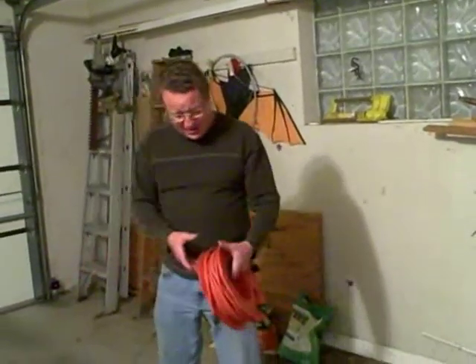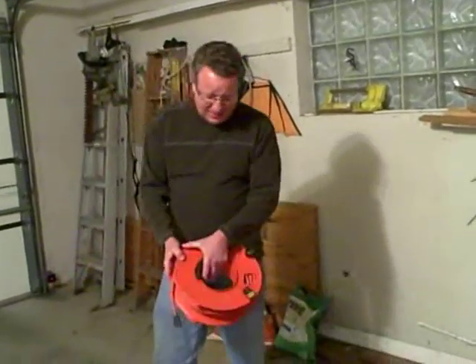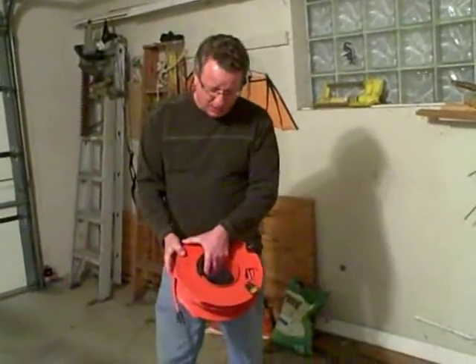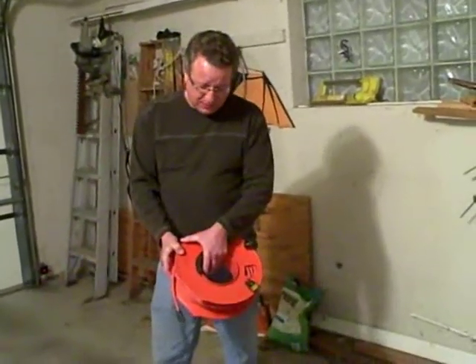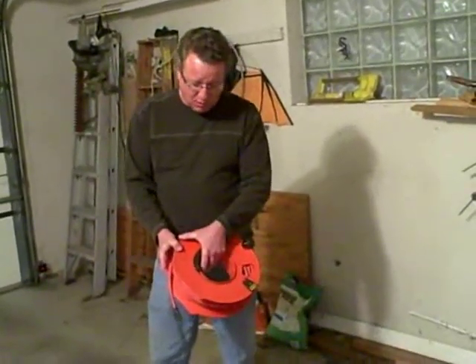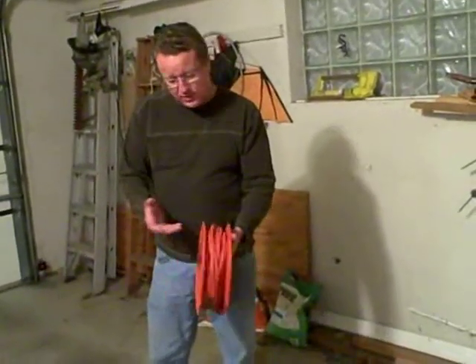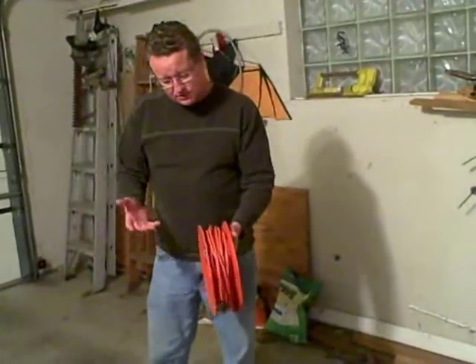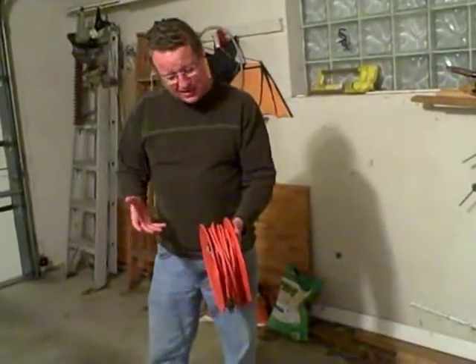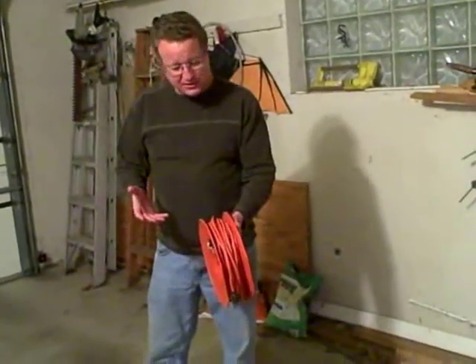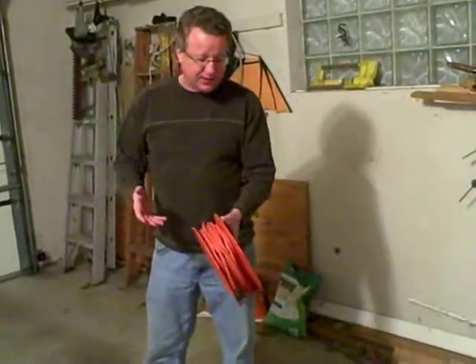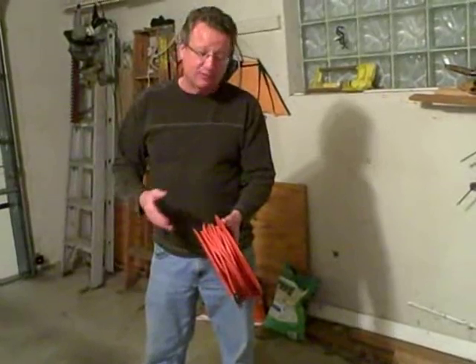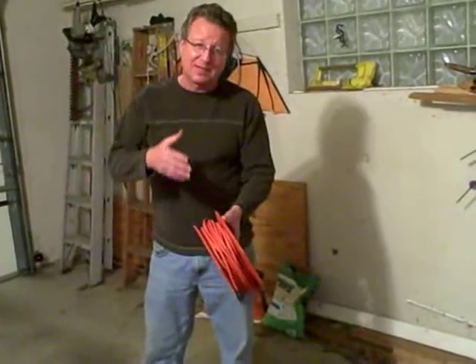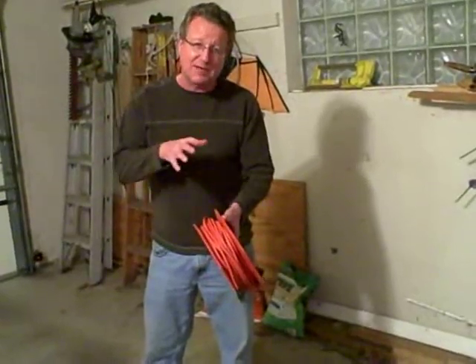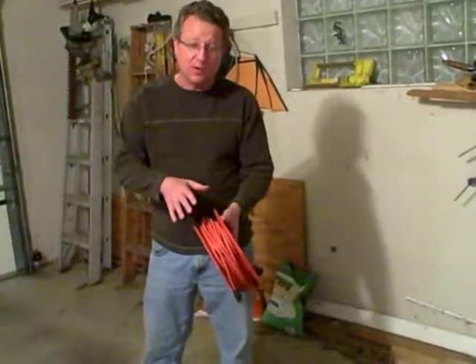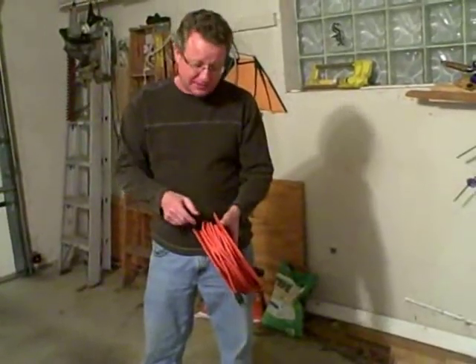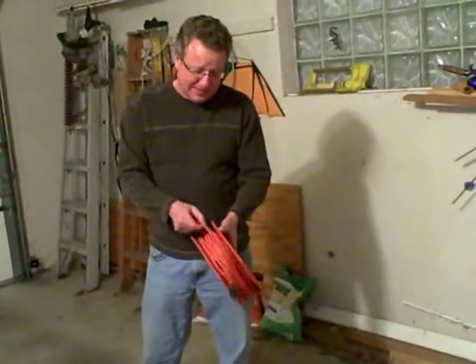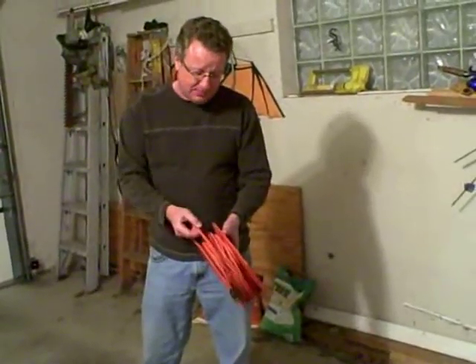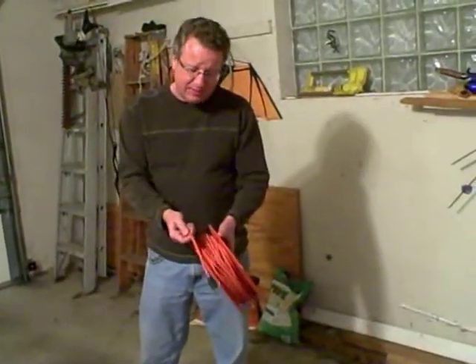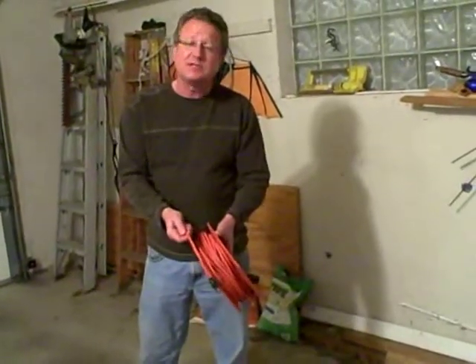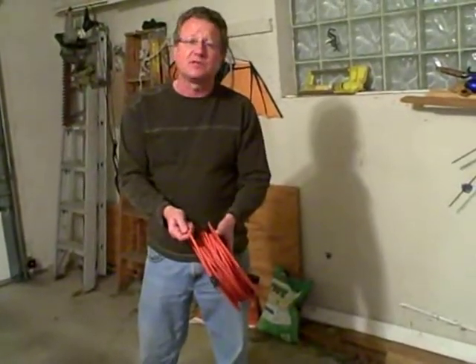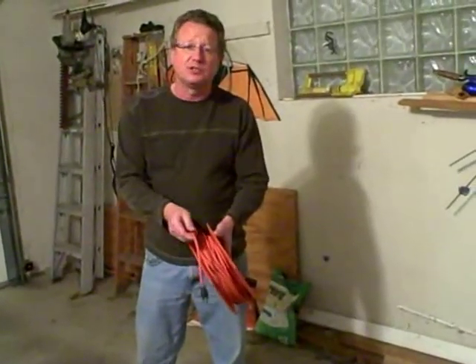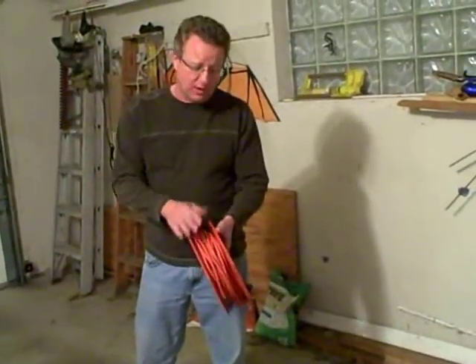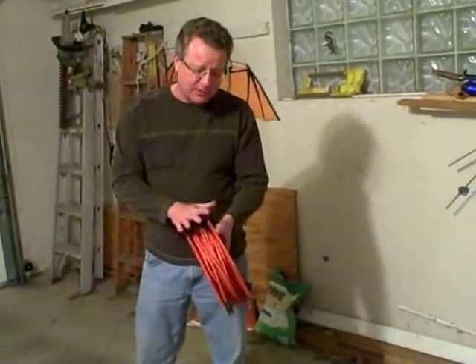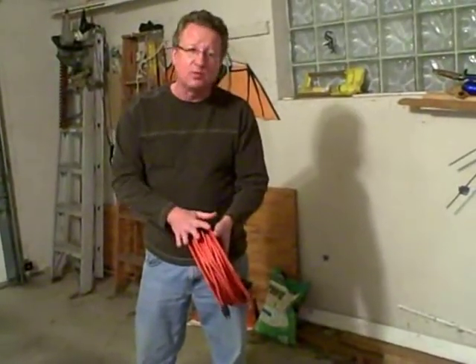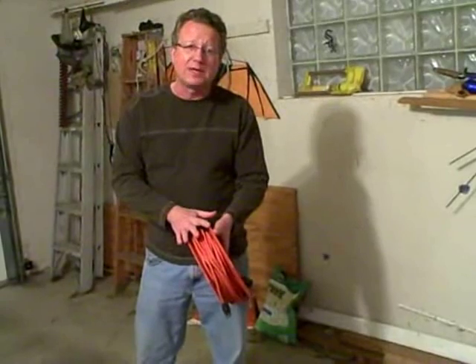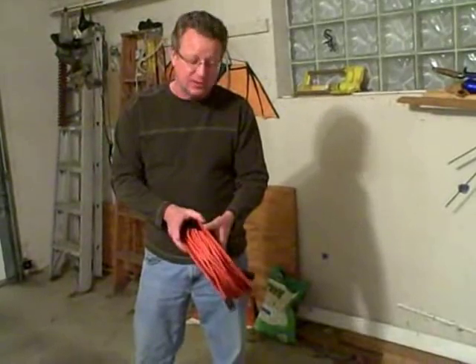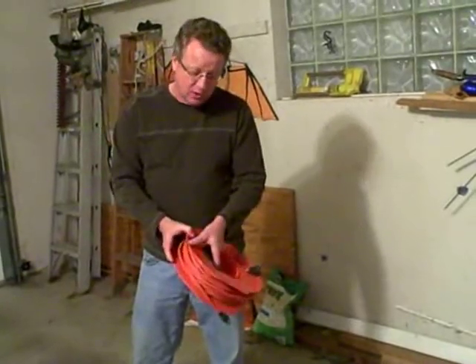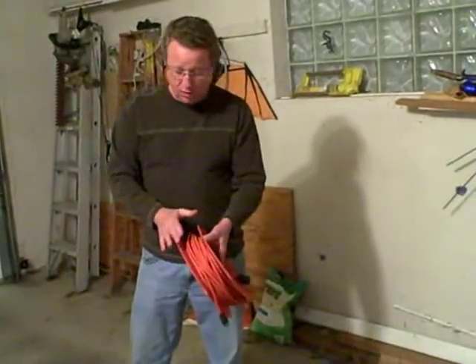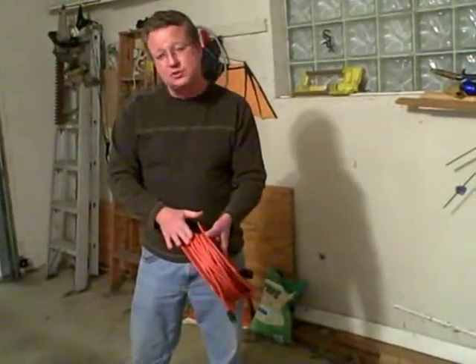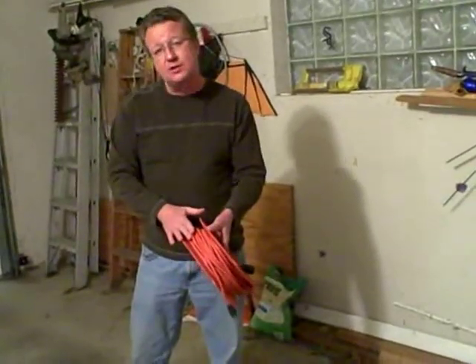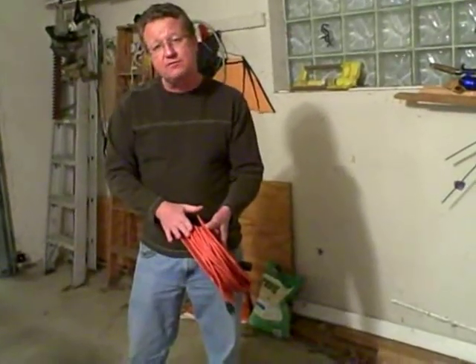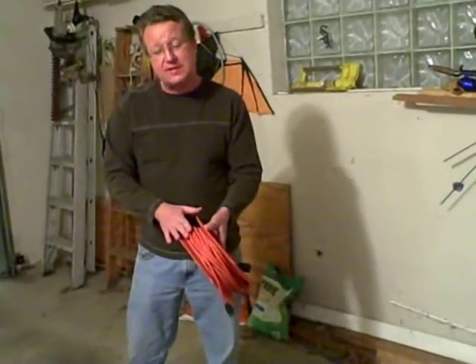I came across one of these cord wheels, and I just fell in love with it. It keeps everything organized, and depending on the thickness of your extension cord, a 13-inch wheel like this will hold up to 150 feet.